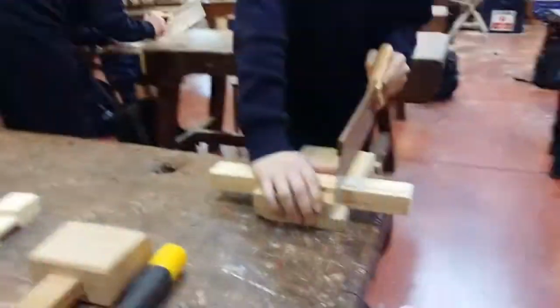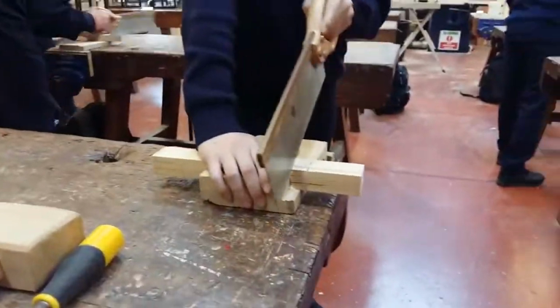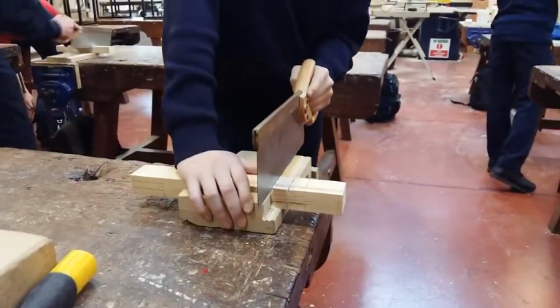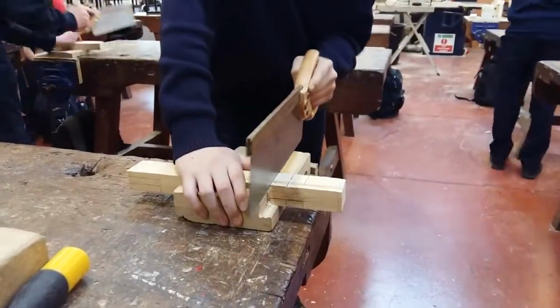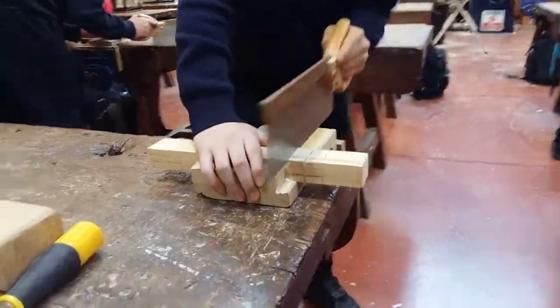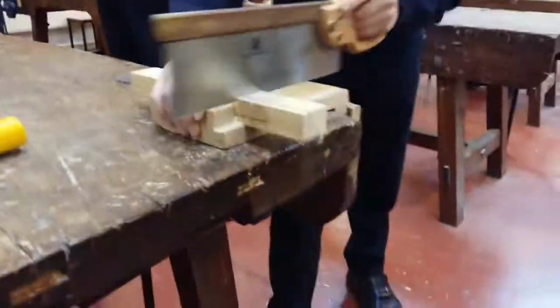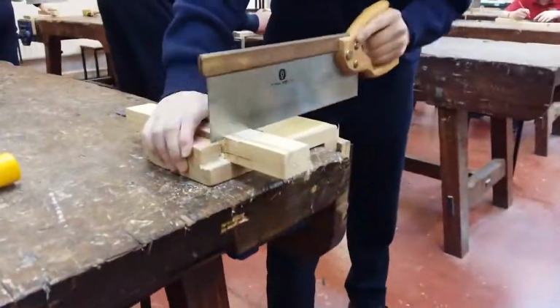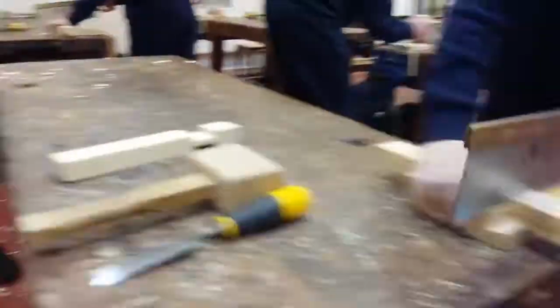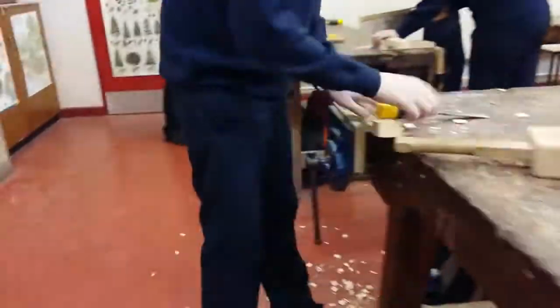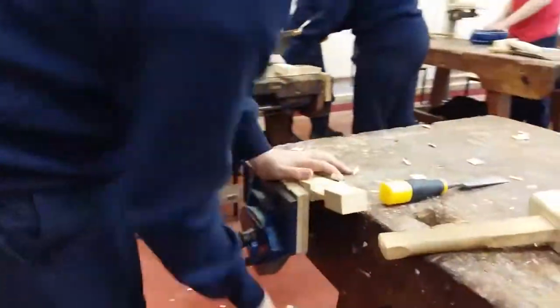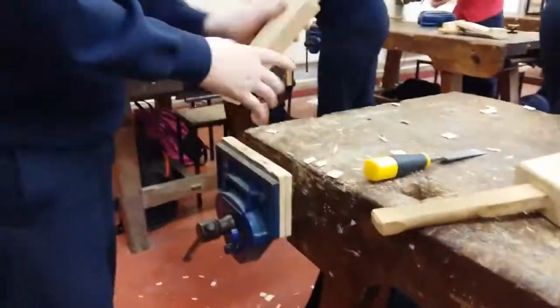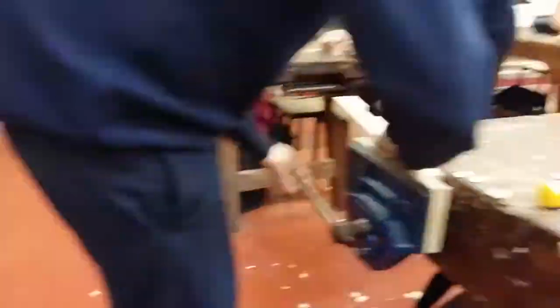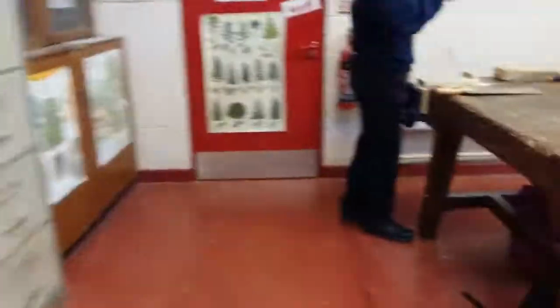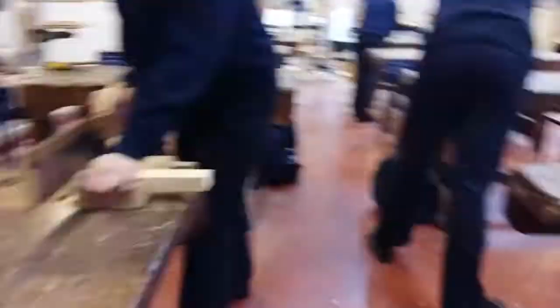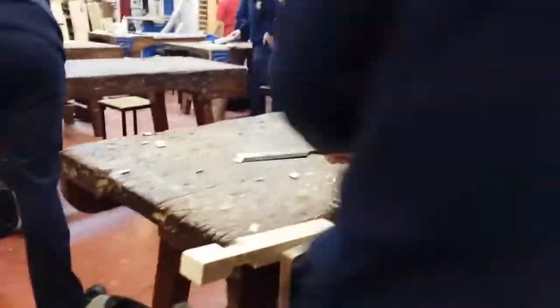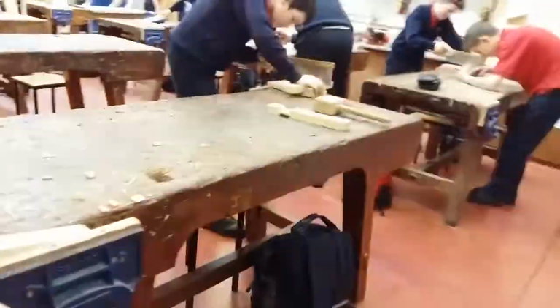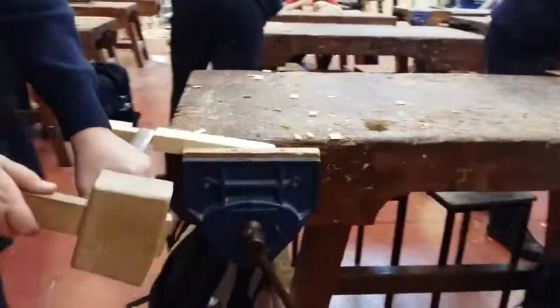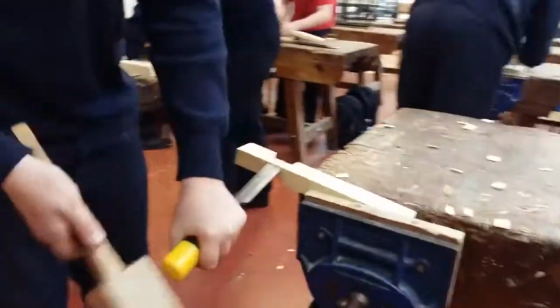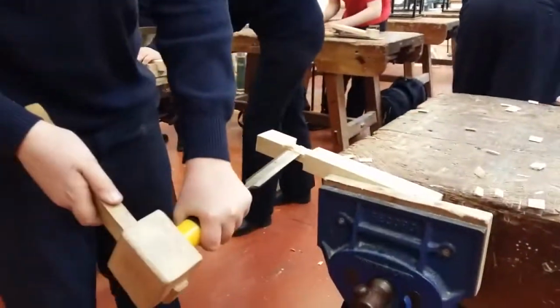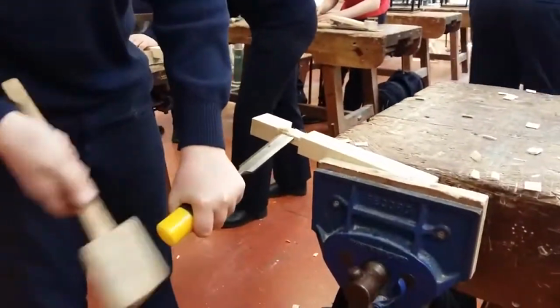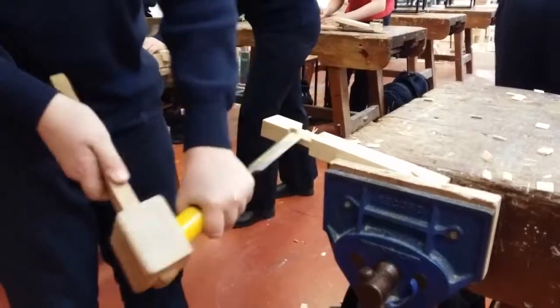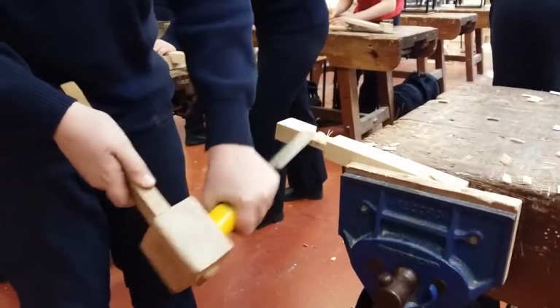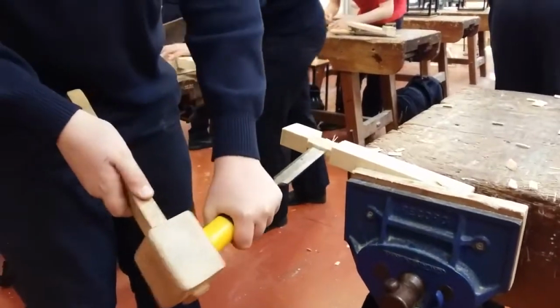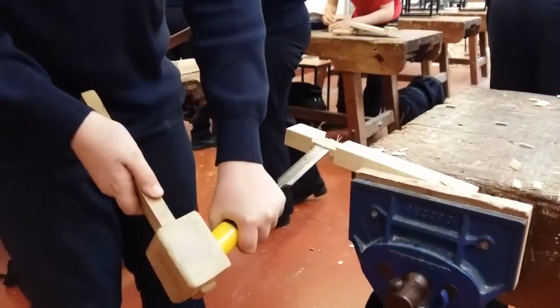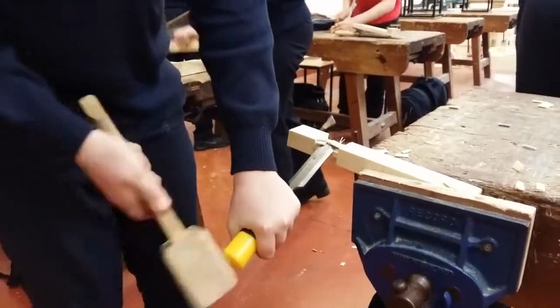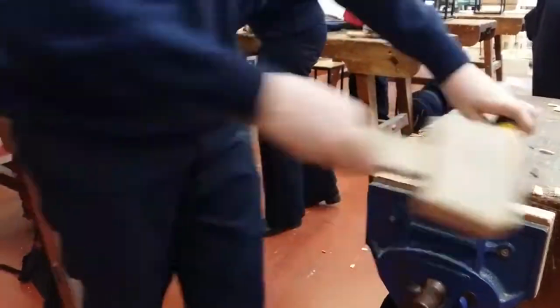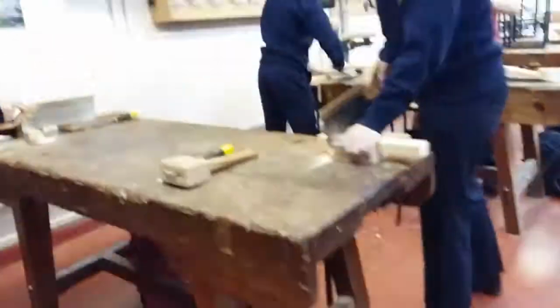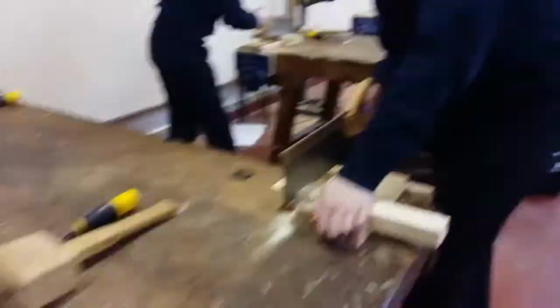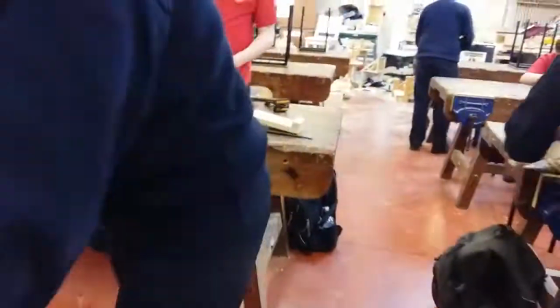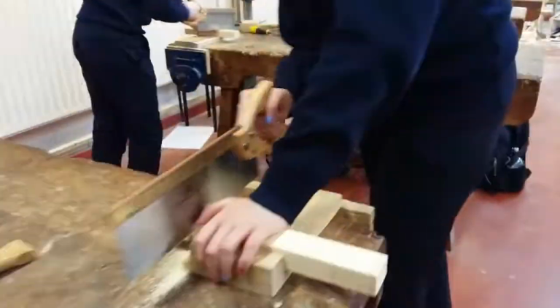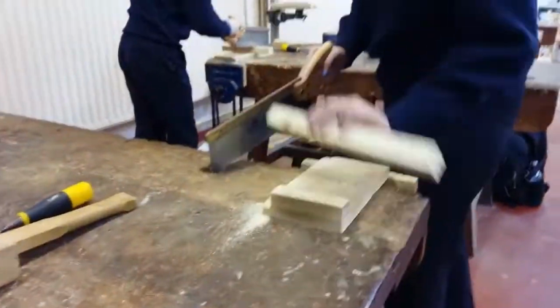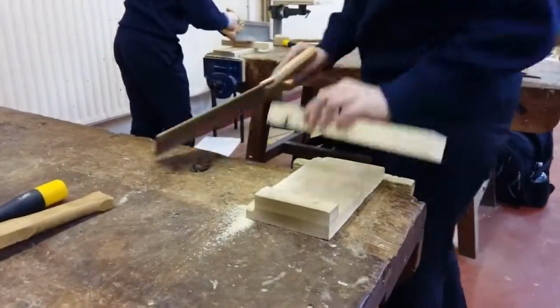The things to look out for here: the finger is a guide along the side of the saw, correct position in the bench hook. There's a trench being cut out as well, good grip of the chisel and mallet being used together. Well positioned in the vise, secure and fixed.